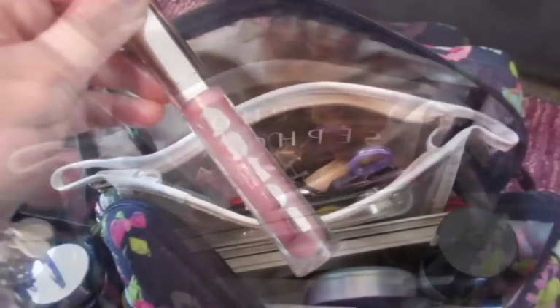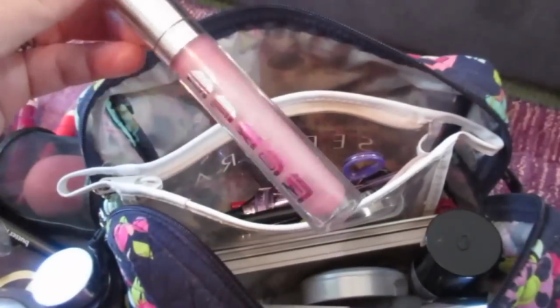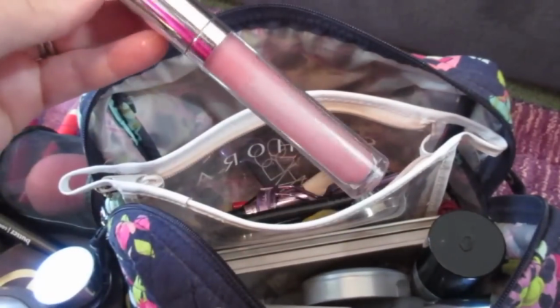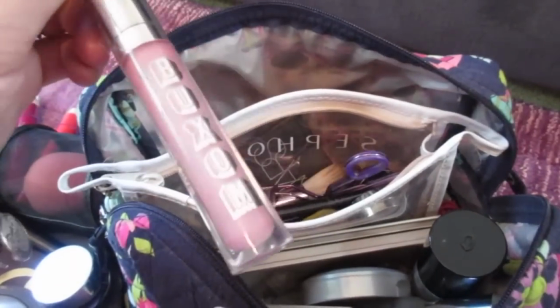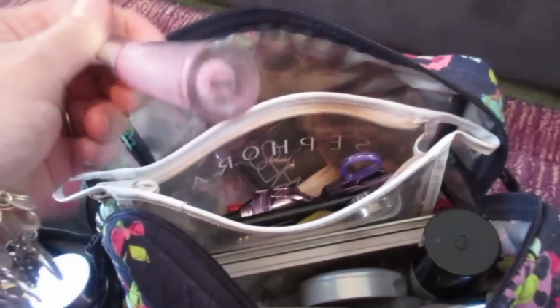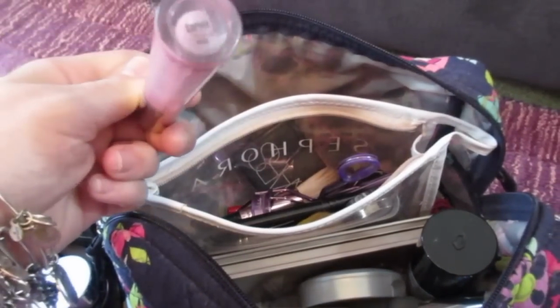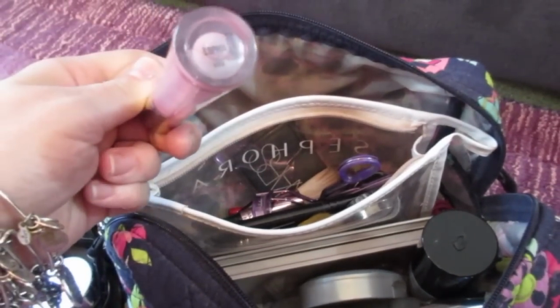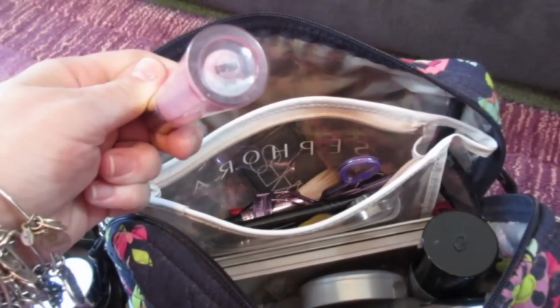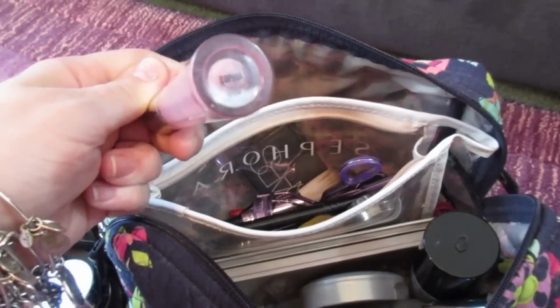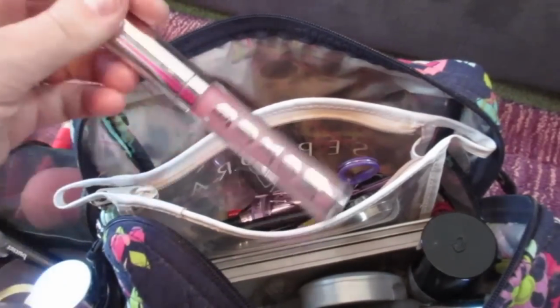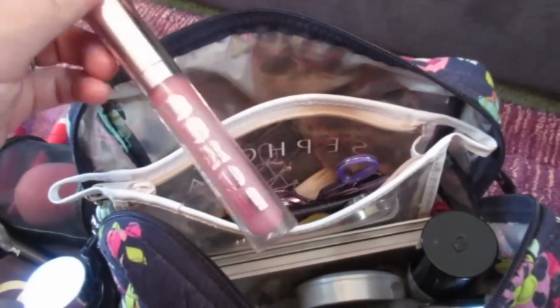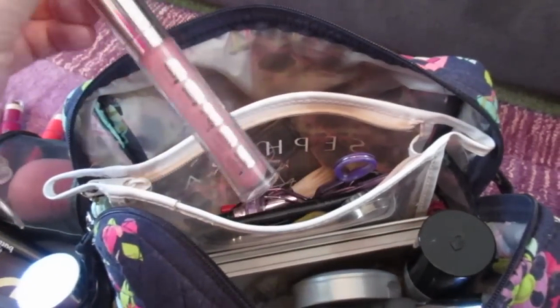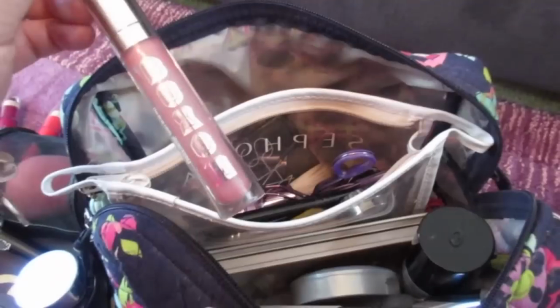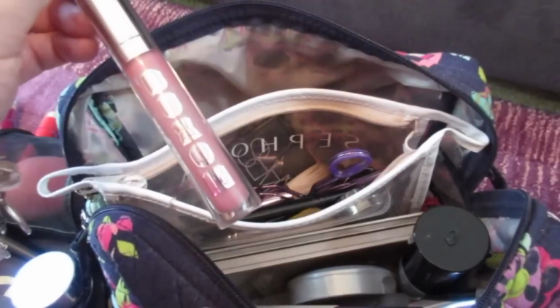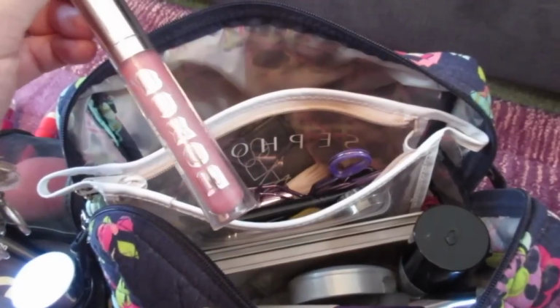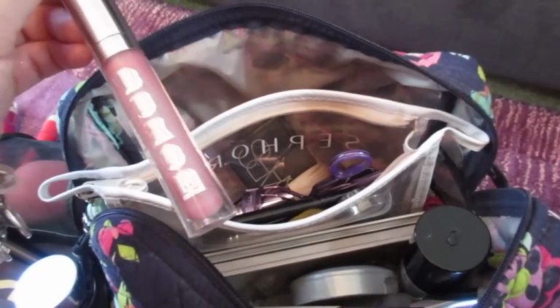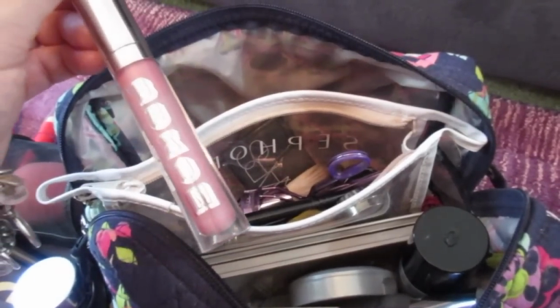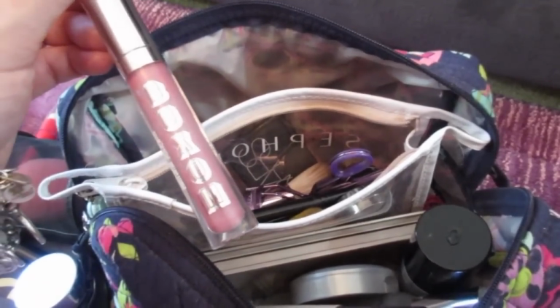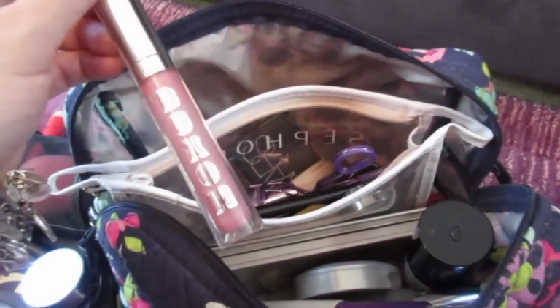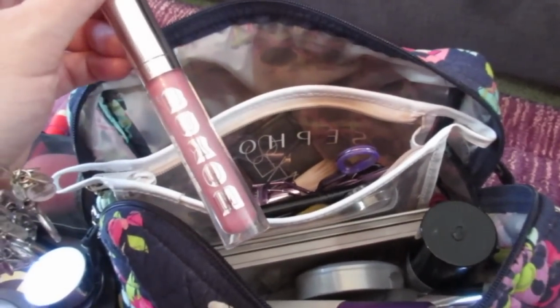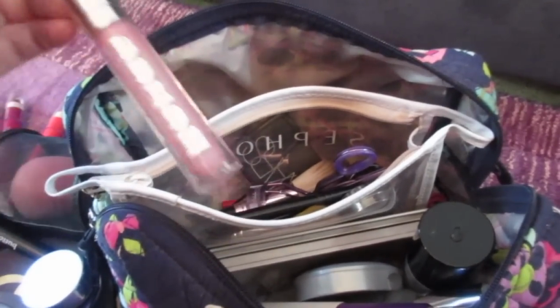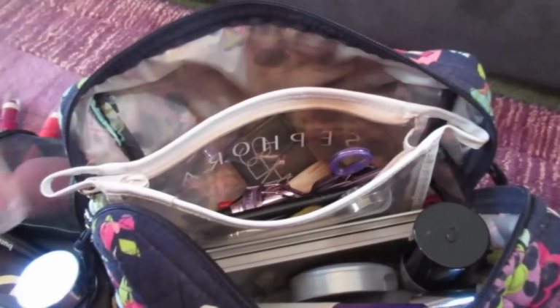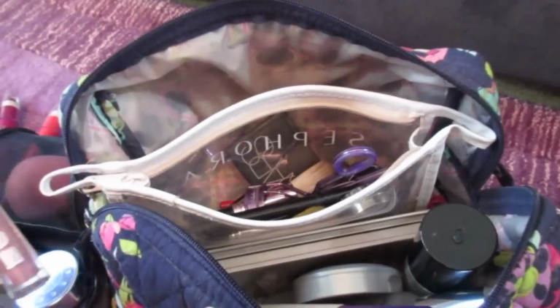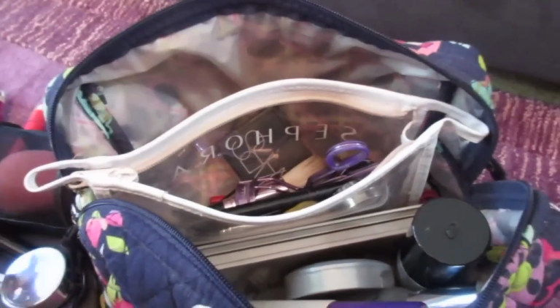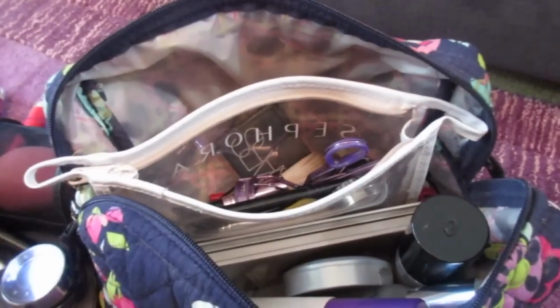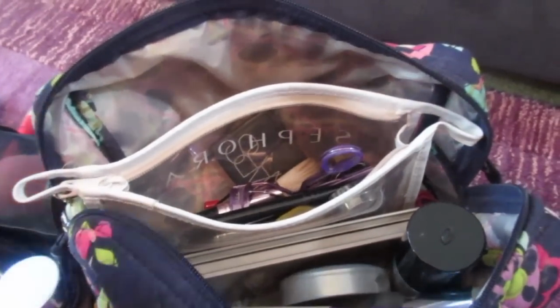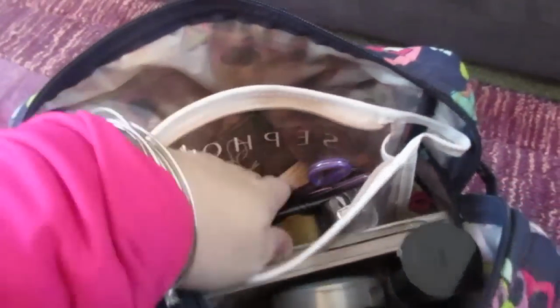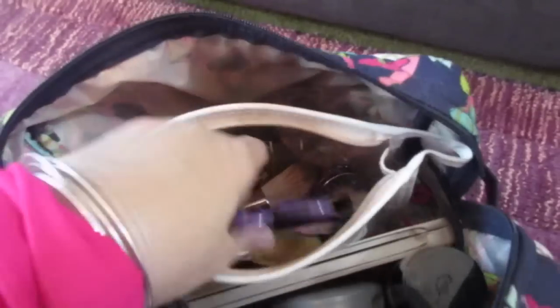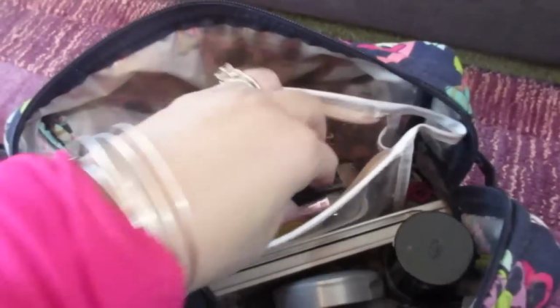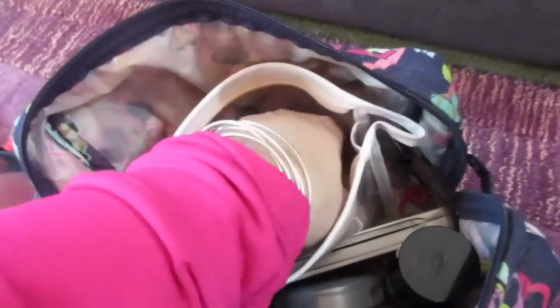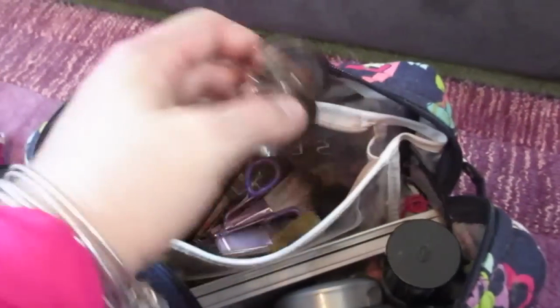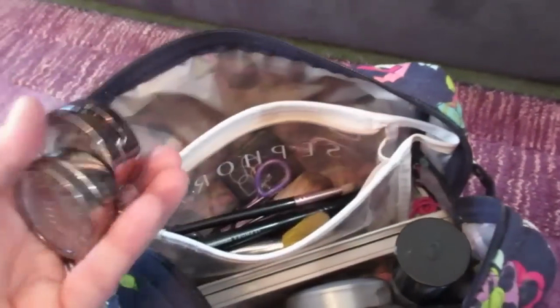As always, I love my Buxom Glosses. This one is down to the bottom - this is Sophia. Danny is another one of my absolute favorites. And I got a really great color for Halloween - that is Cheska. It's a really great purple color and it's going to go great with my Halloween costume.